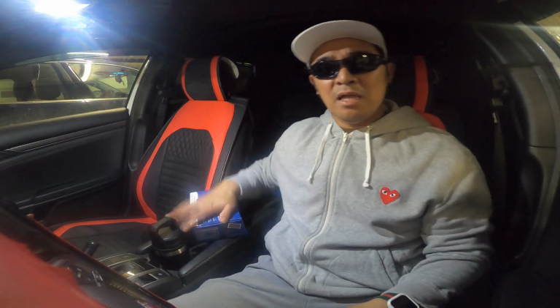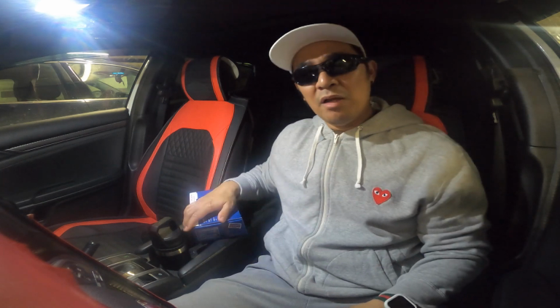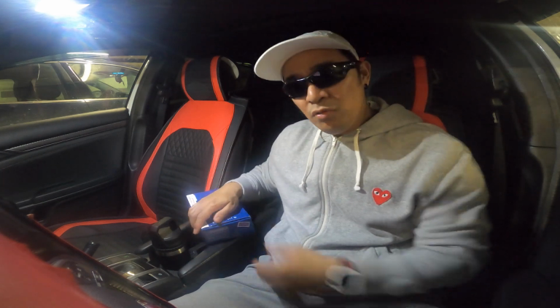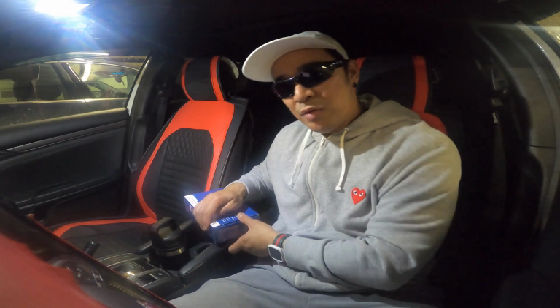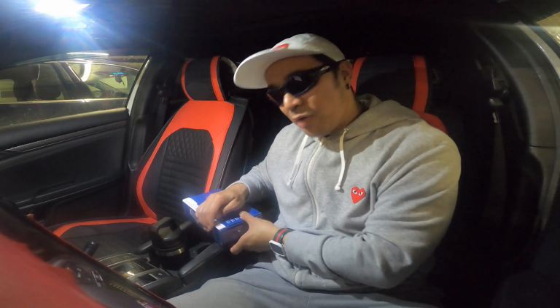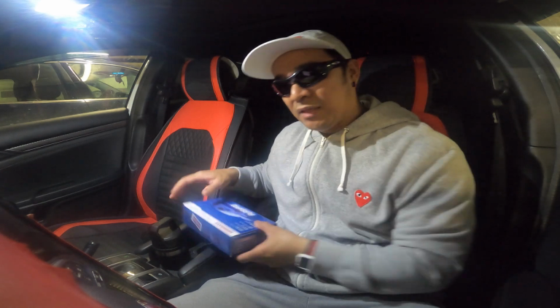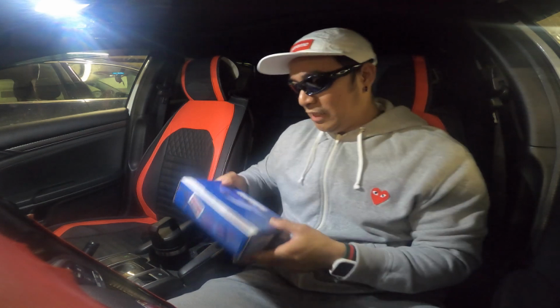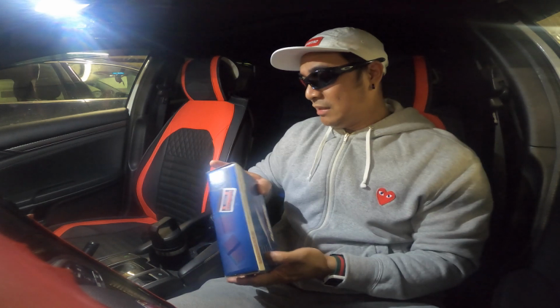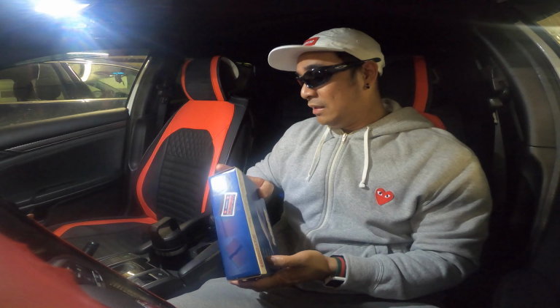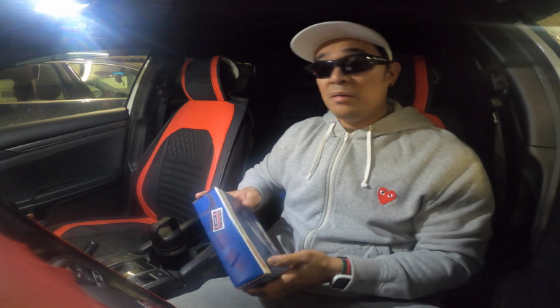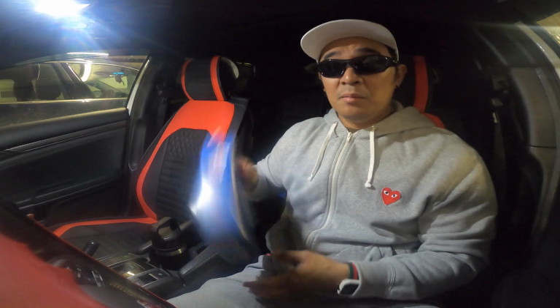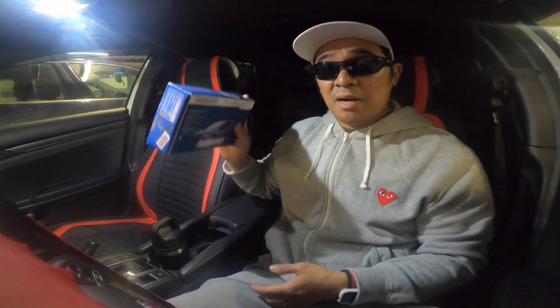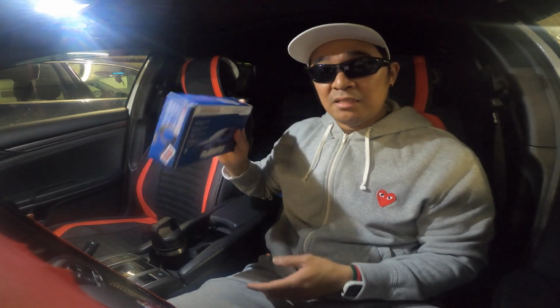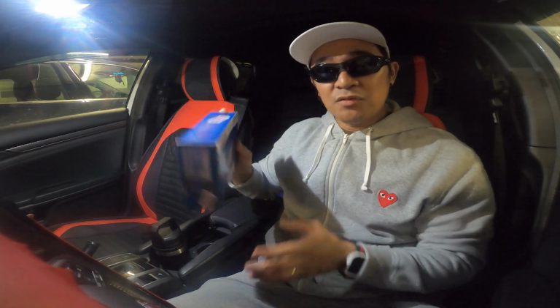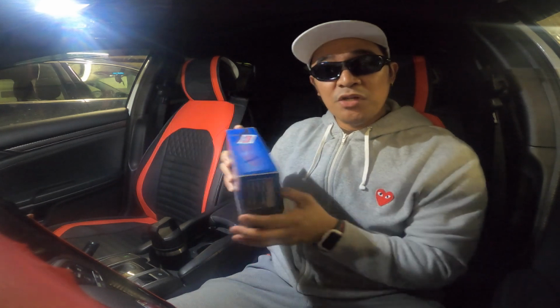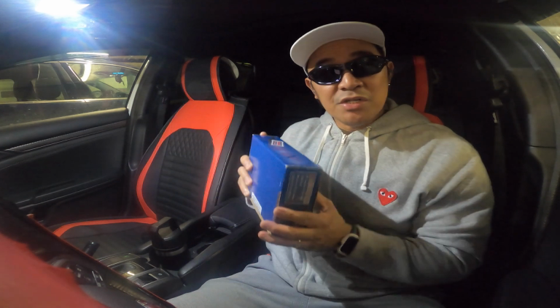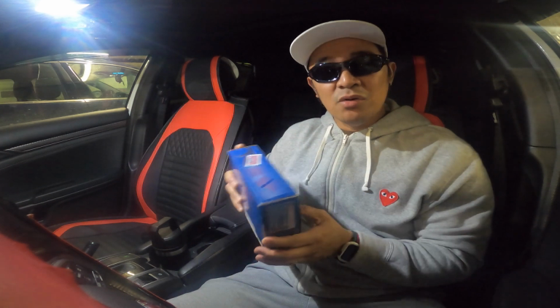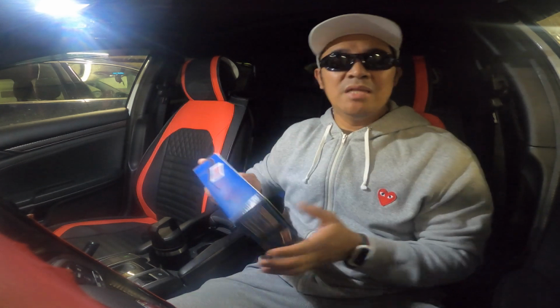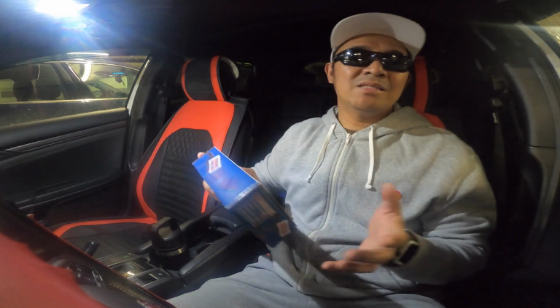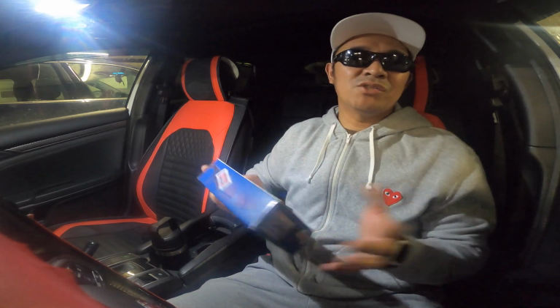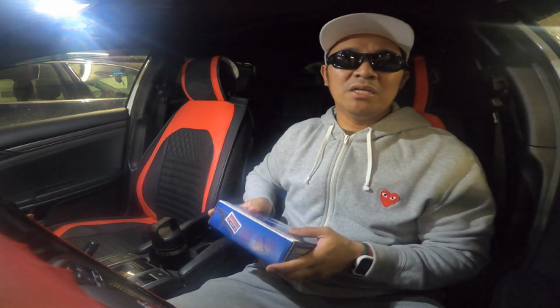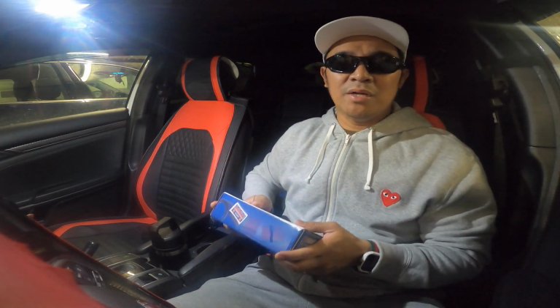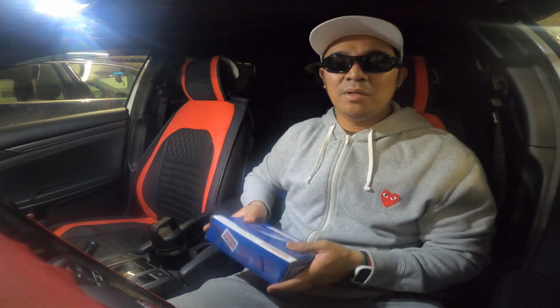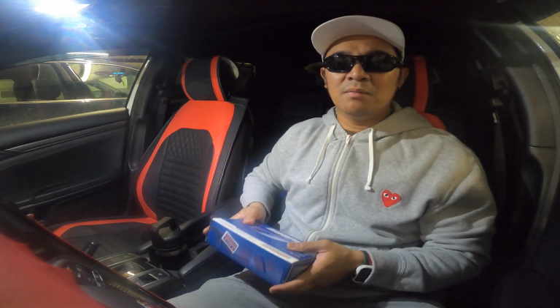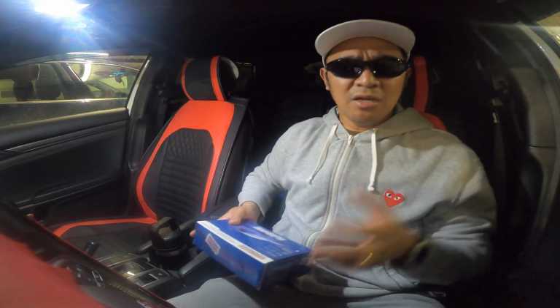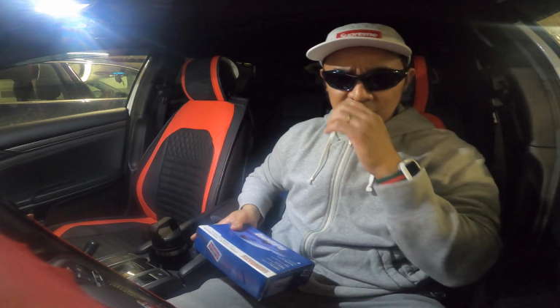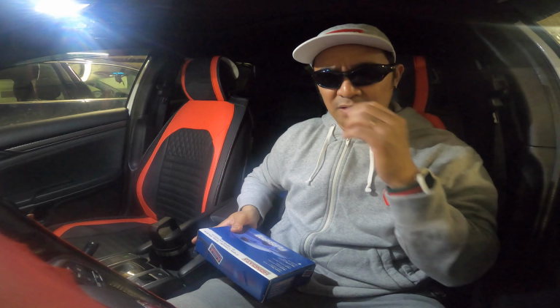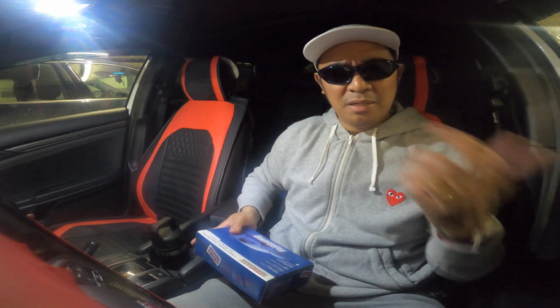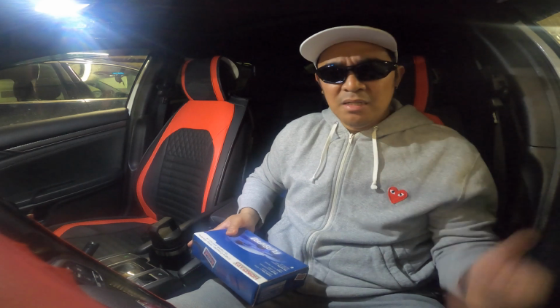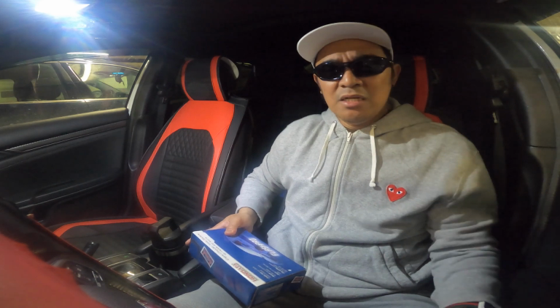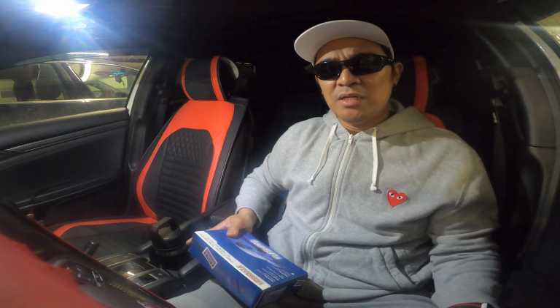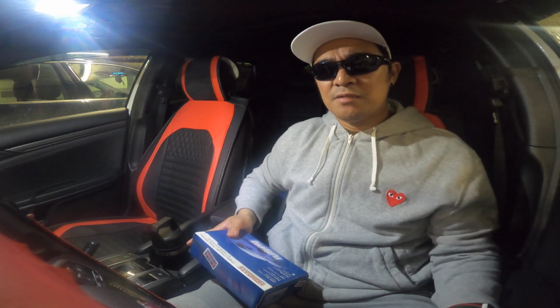My only regret is buying this four years ago and not installing it right away. I kind of missed the fun, but it is what it is.